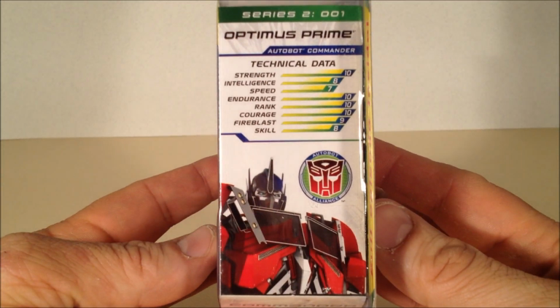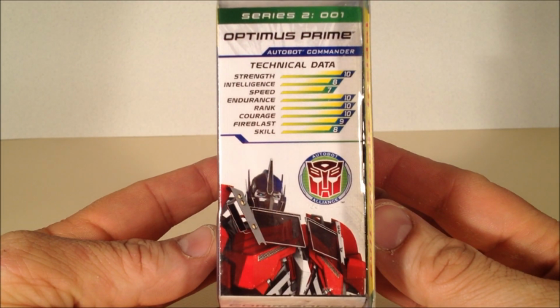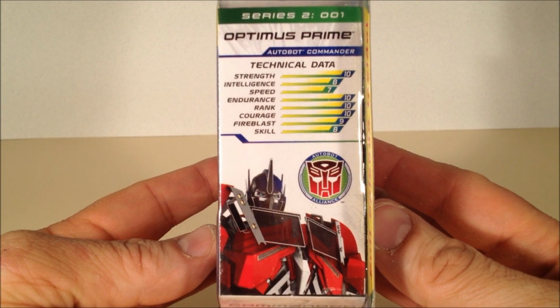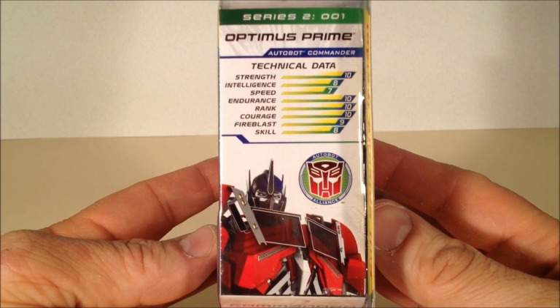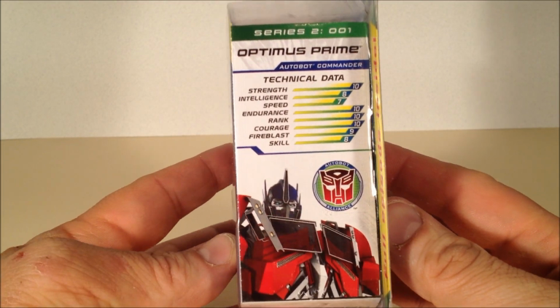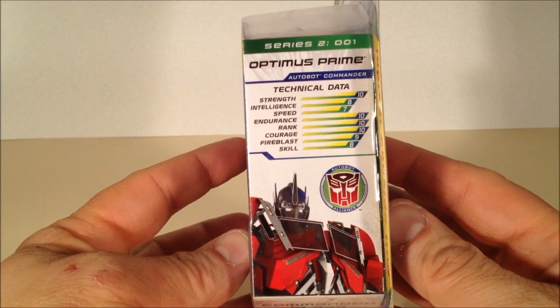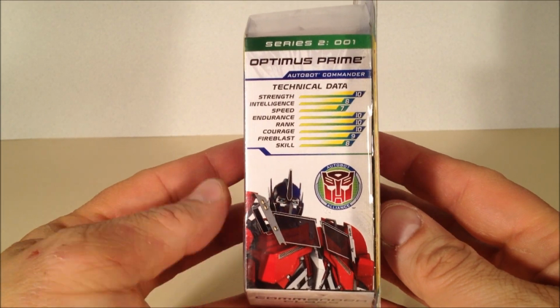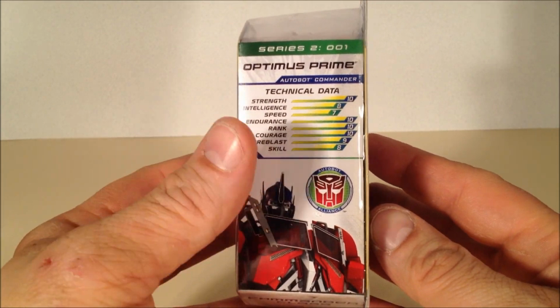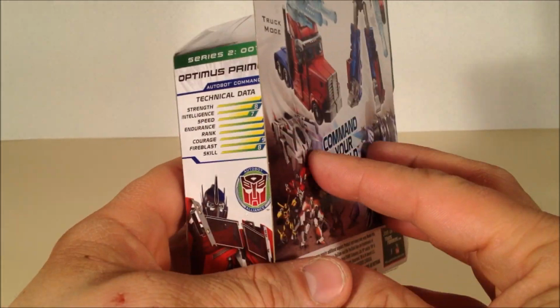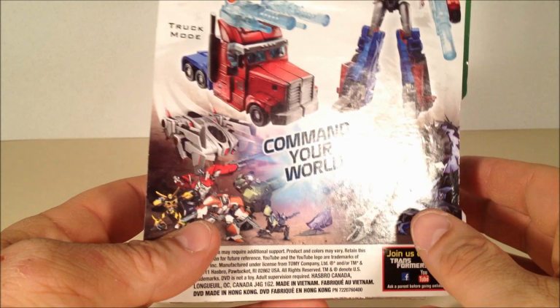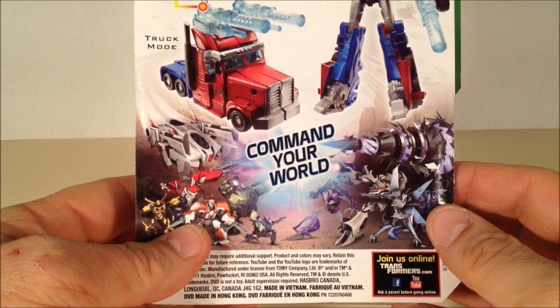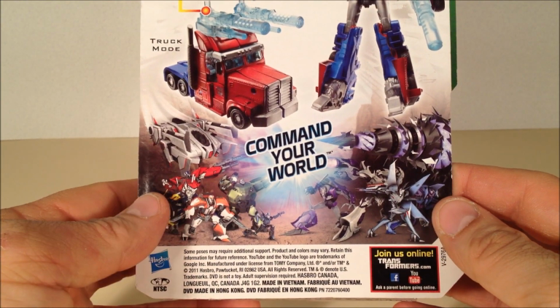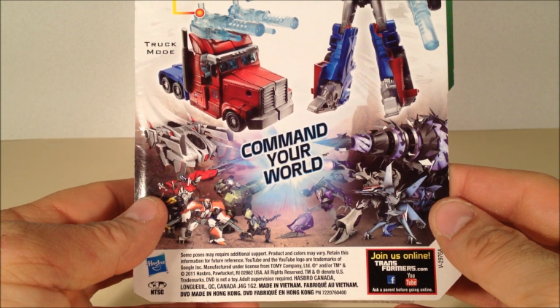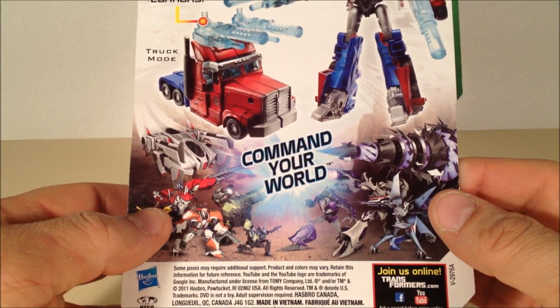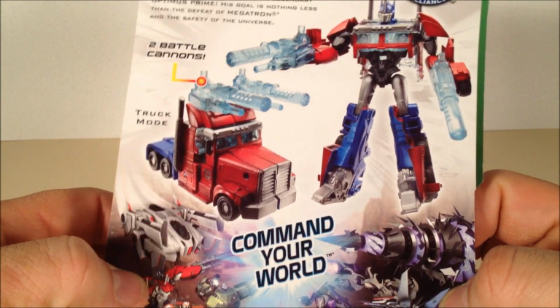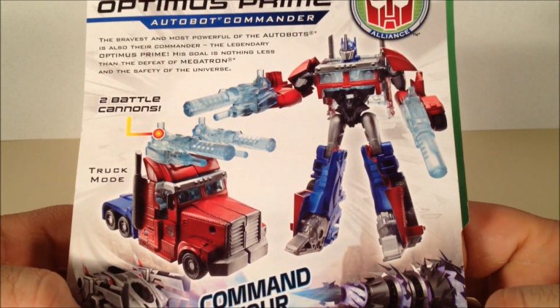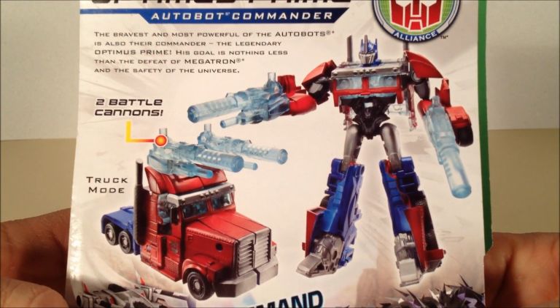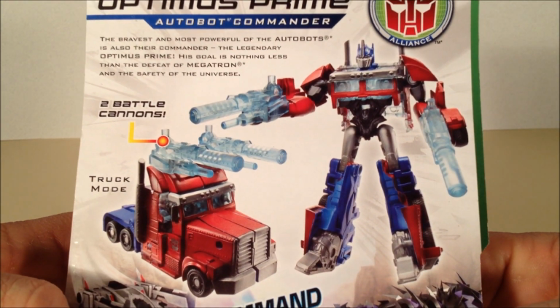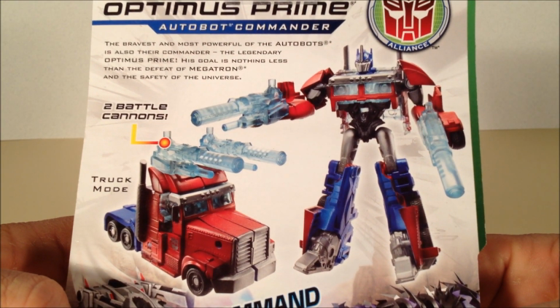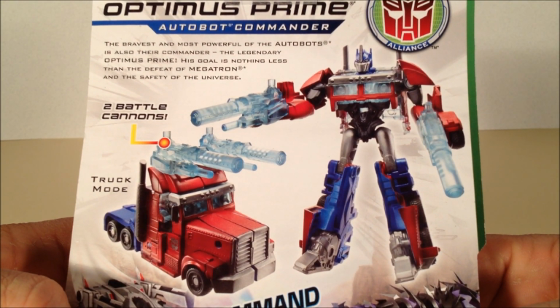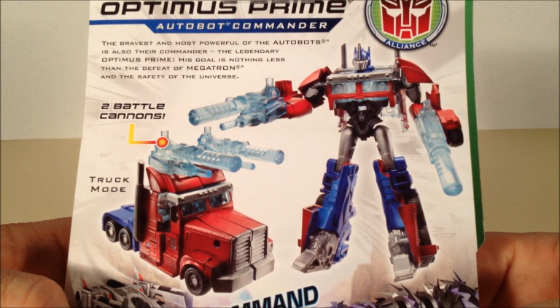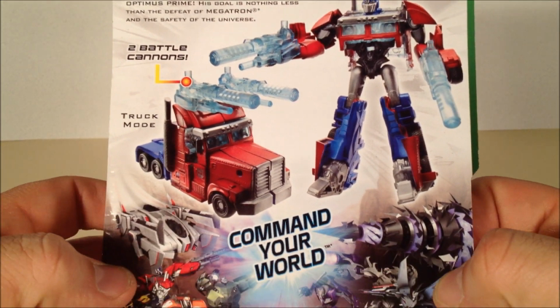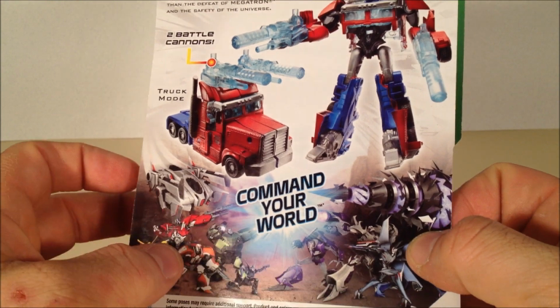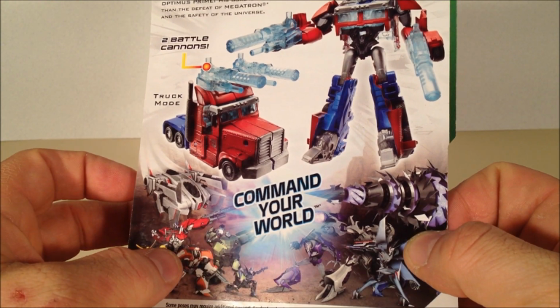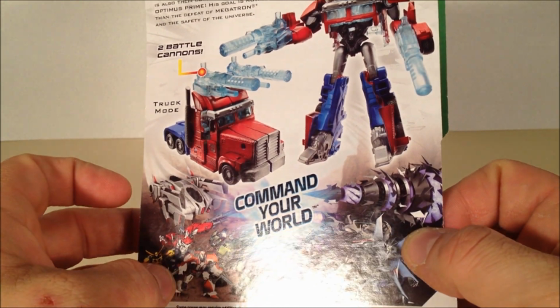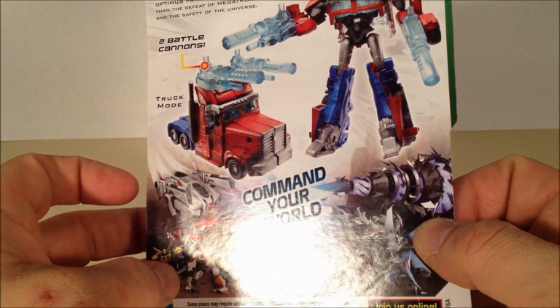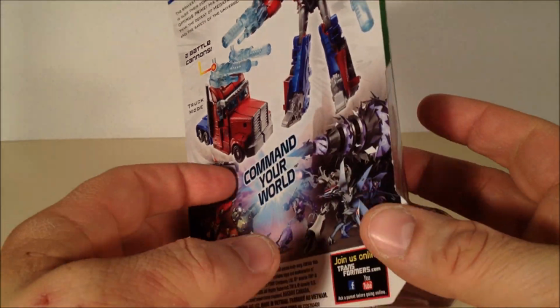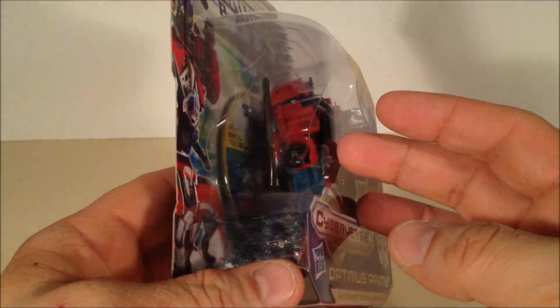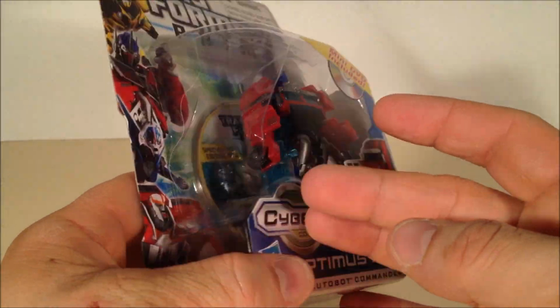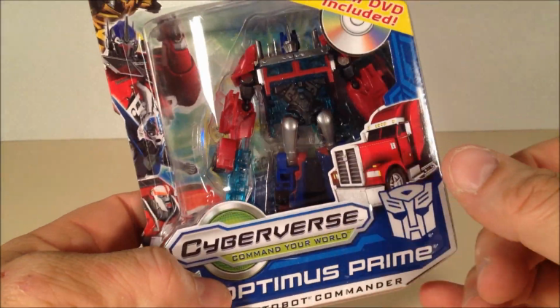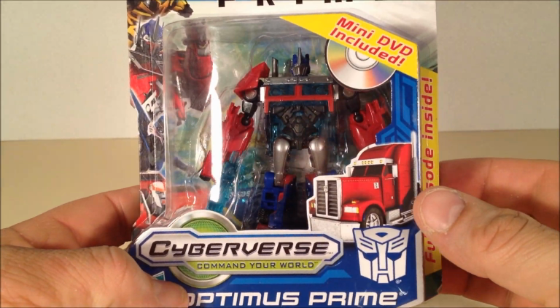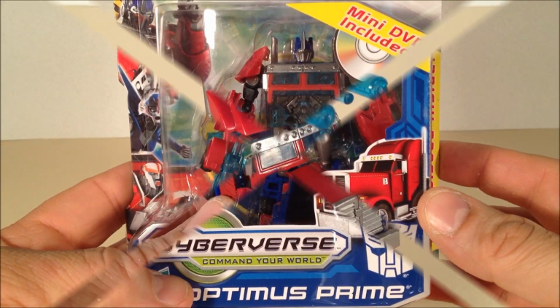This is what they come packed in. This is his technical specs. This is the box. This is his bio on the back. He comes with some clear battle cannons. Let's get him out of here.